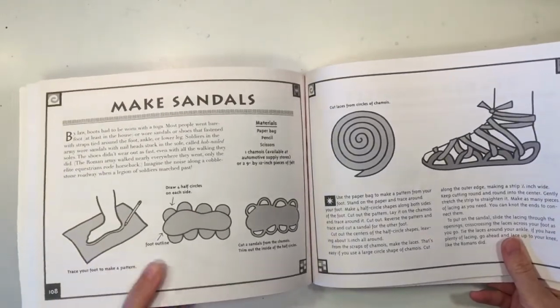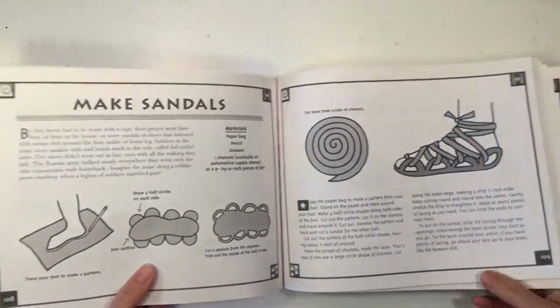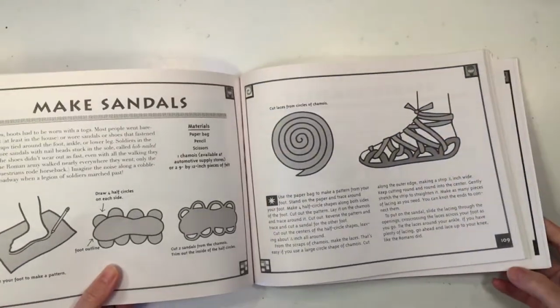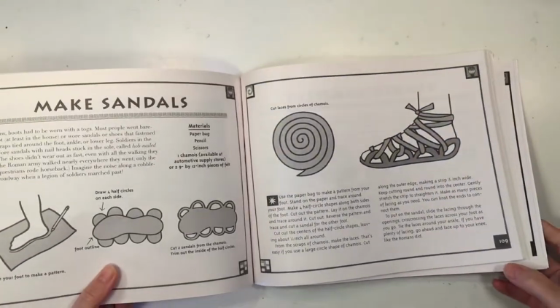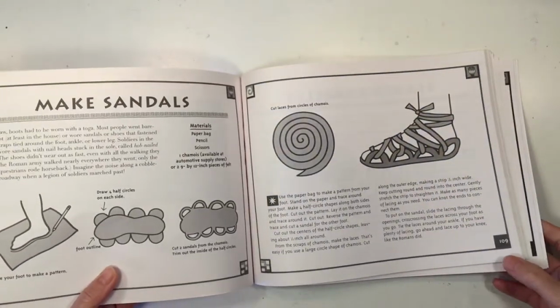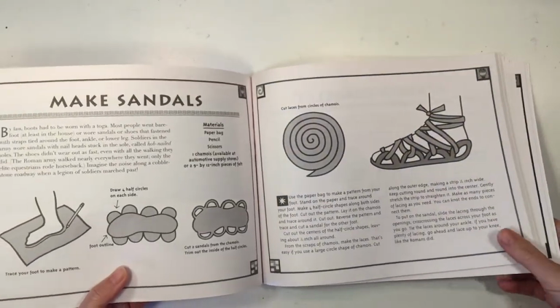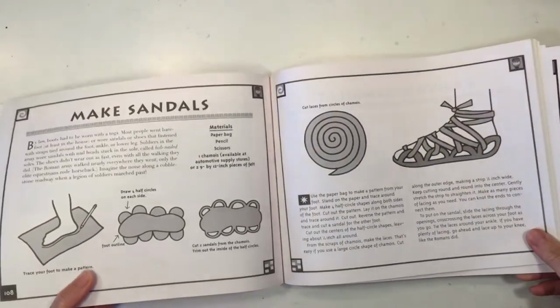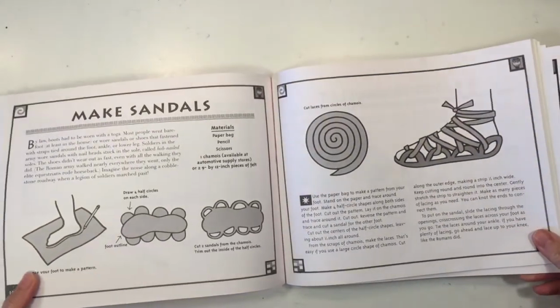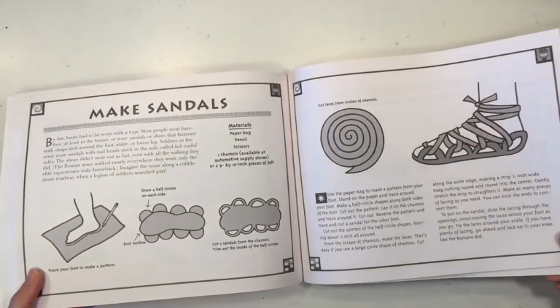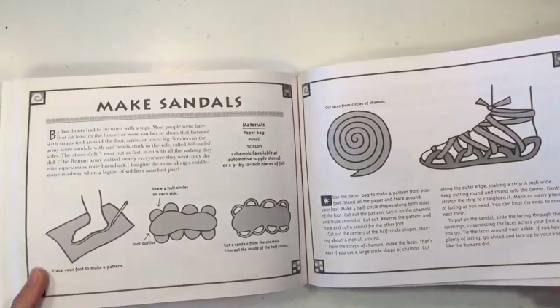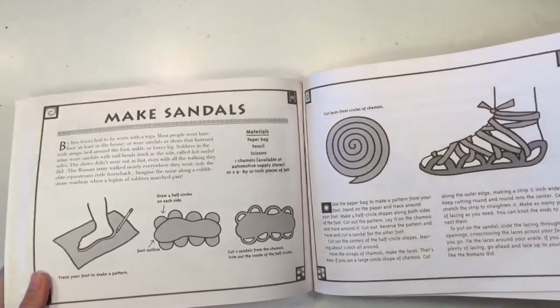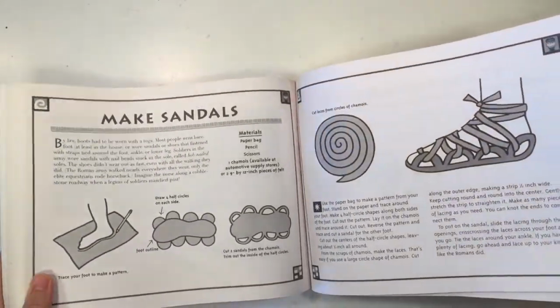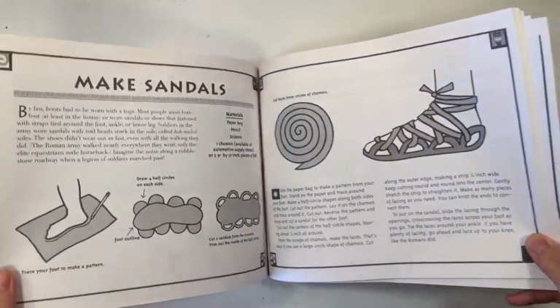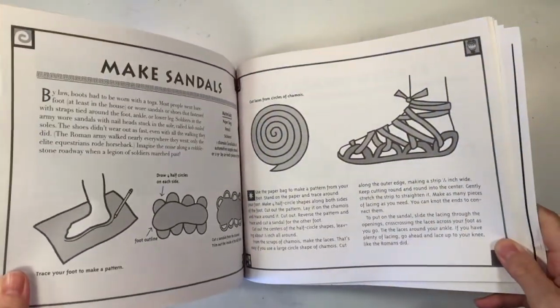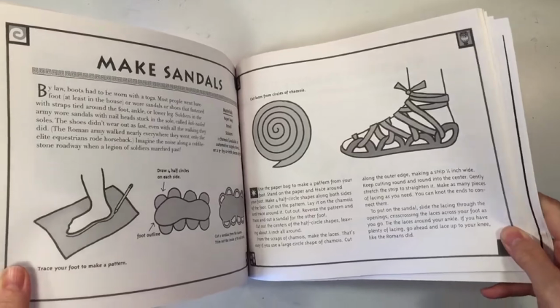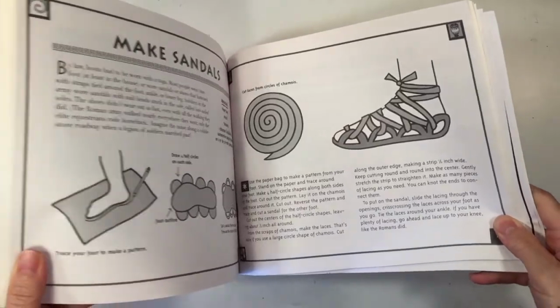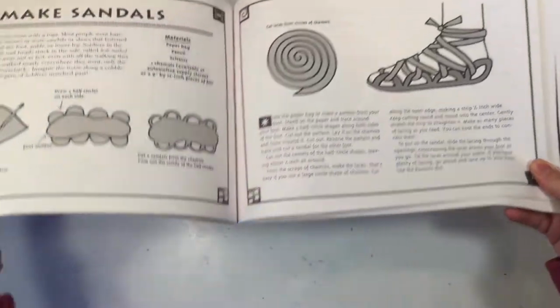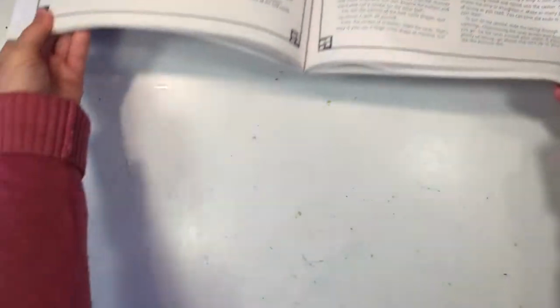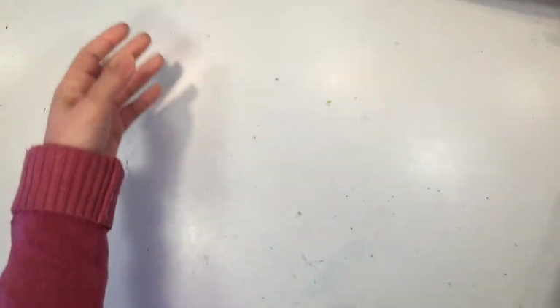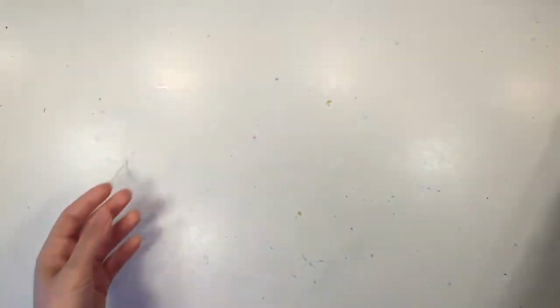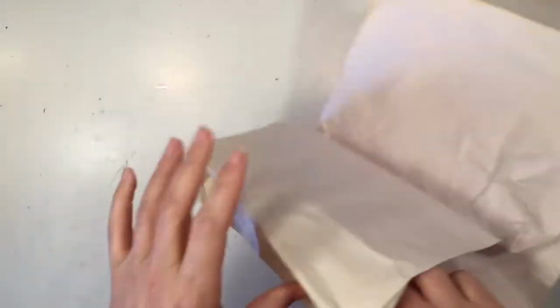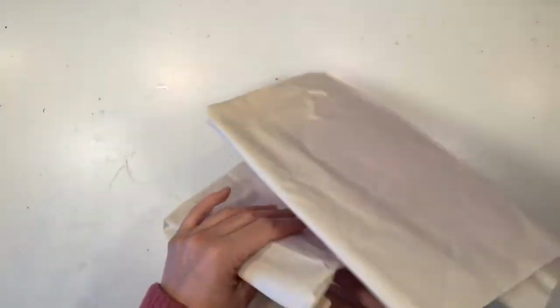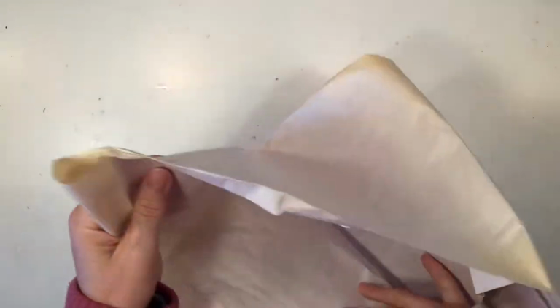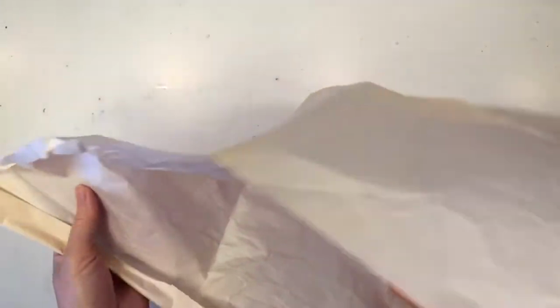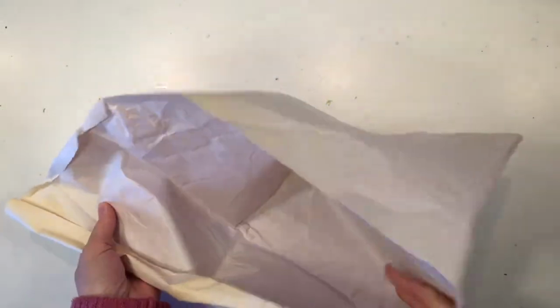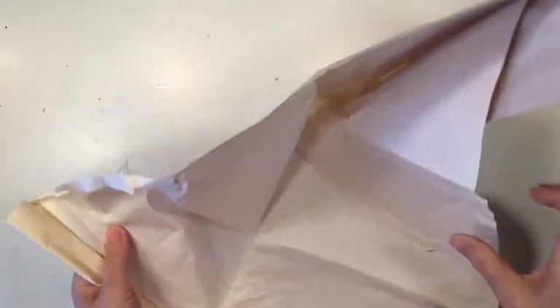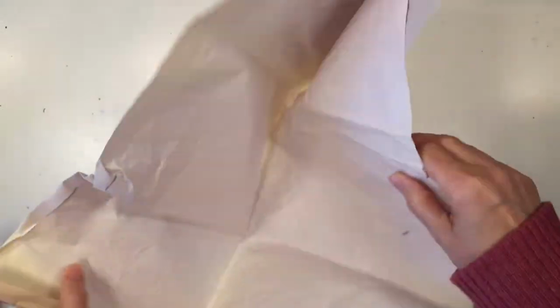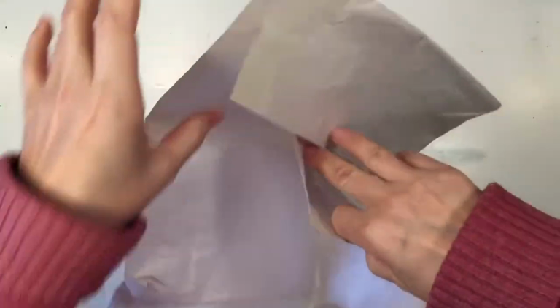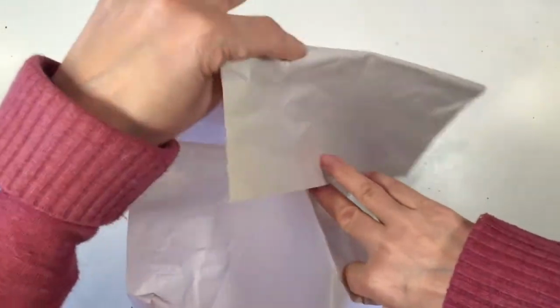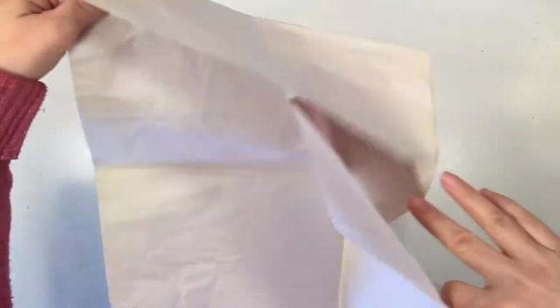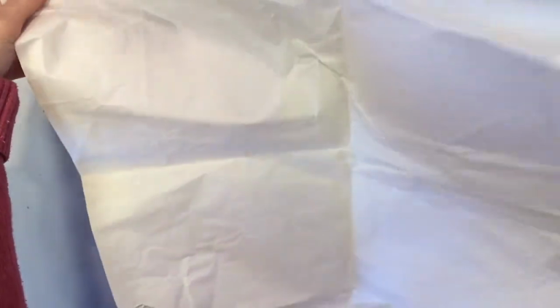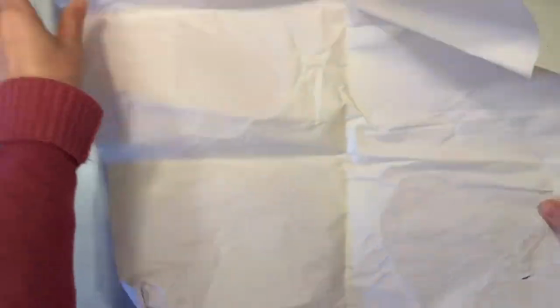It's called an Activity Guide to Life in Ancient Greece and Rome by Laurie Carlson. We don't have exactly the correct materials to do this, so I'm going to show you some of the alterations that we are making. However, I think you'll get better results if you follow the directions a little bit better.